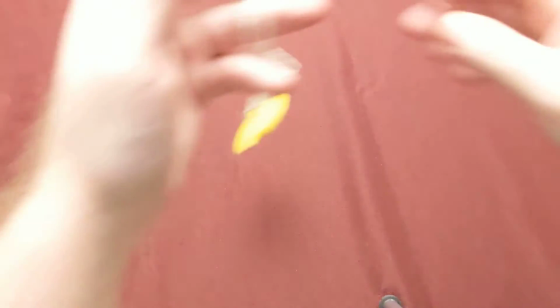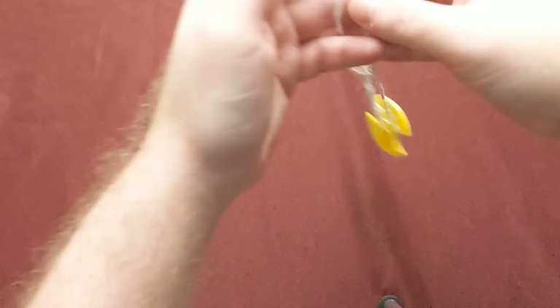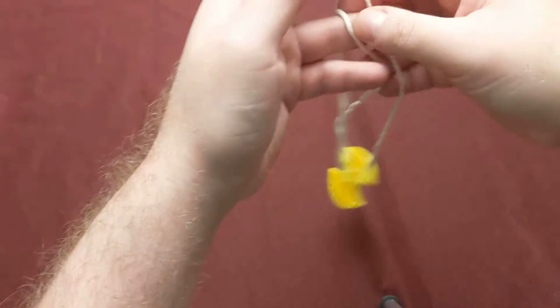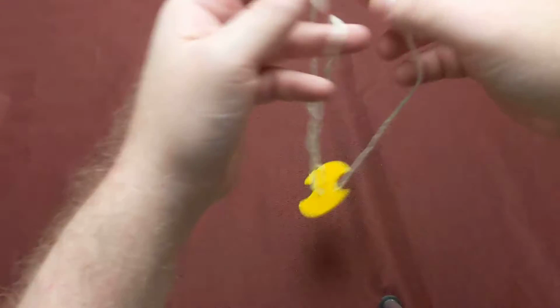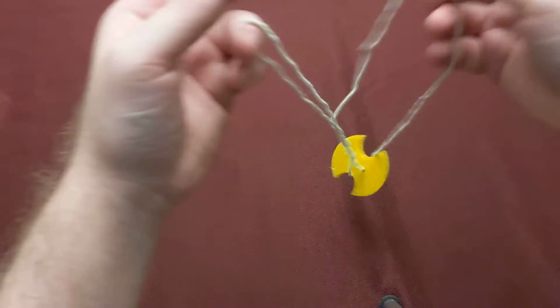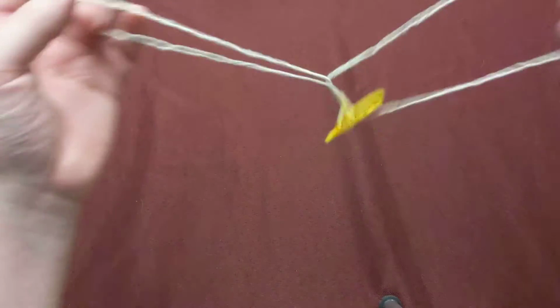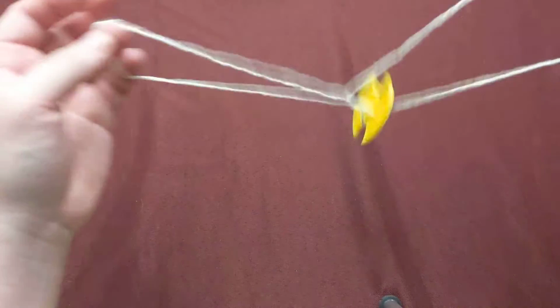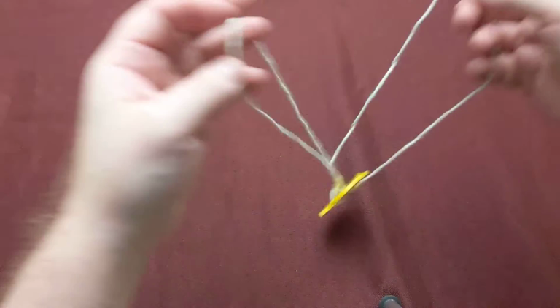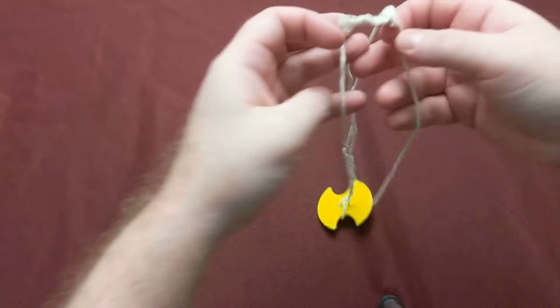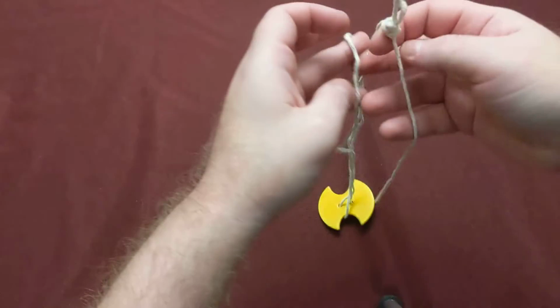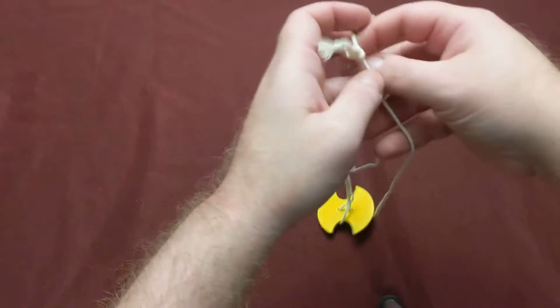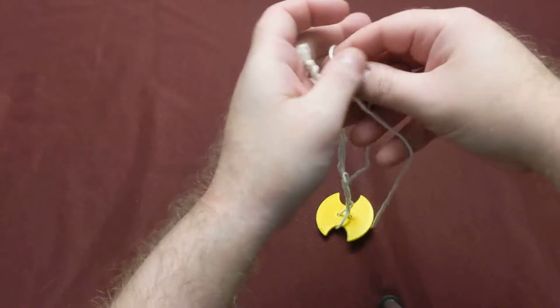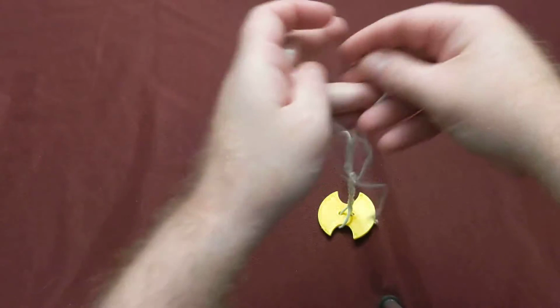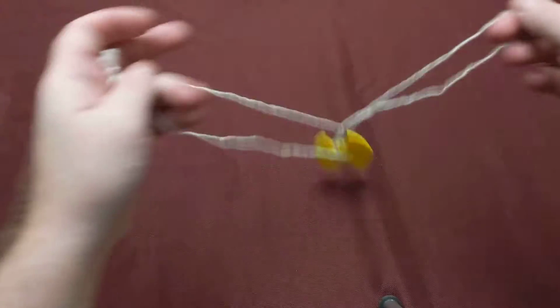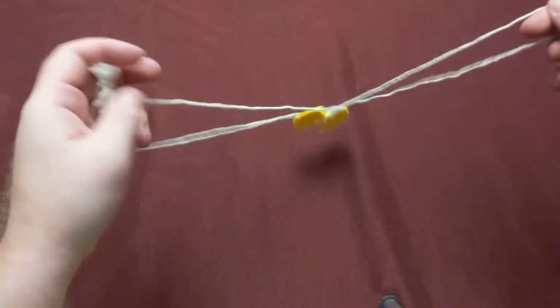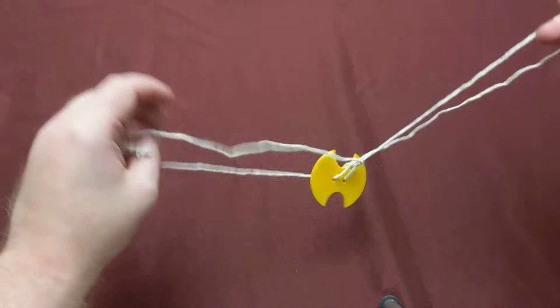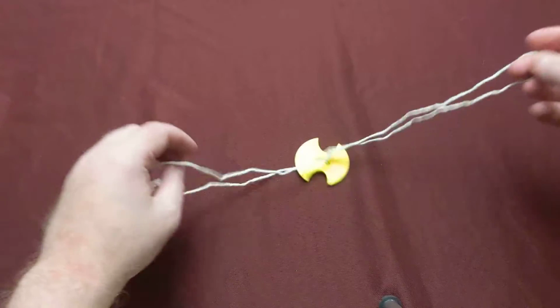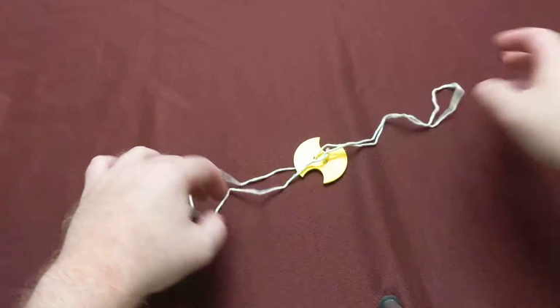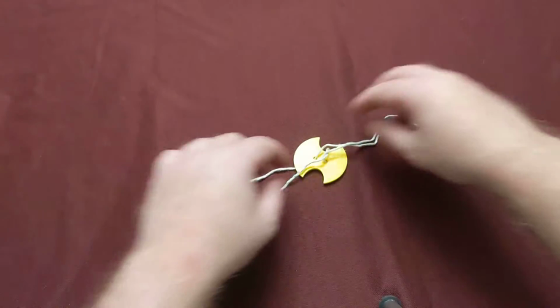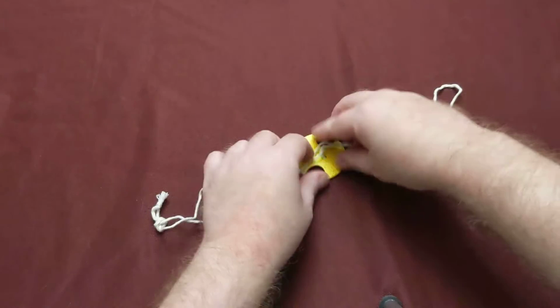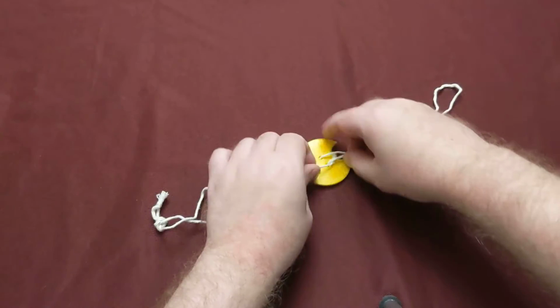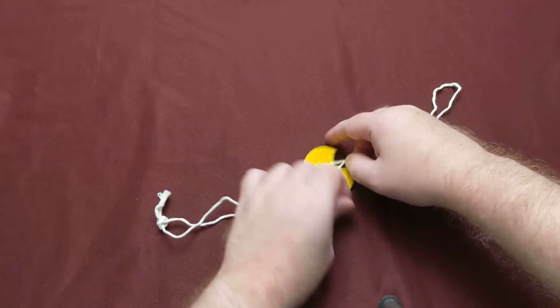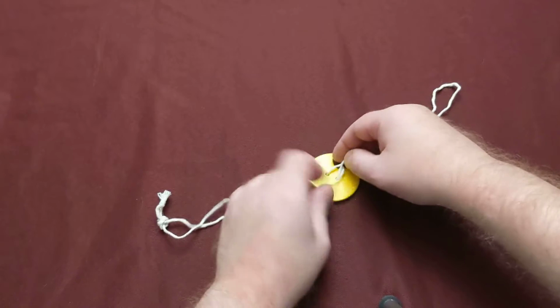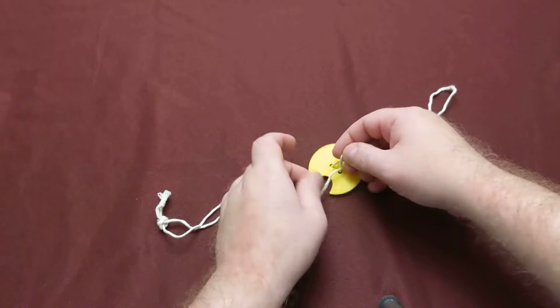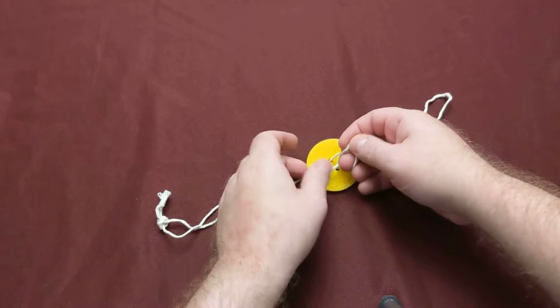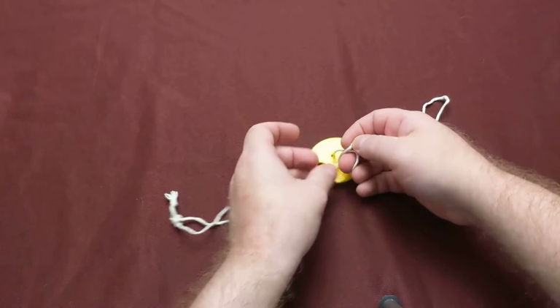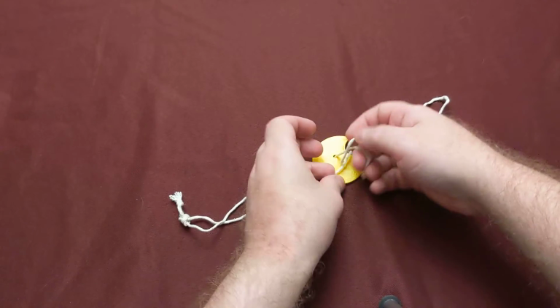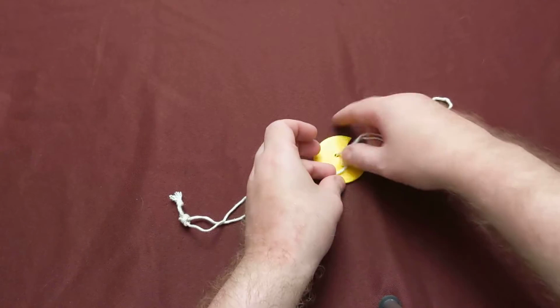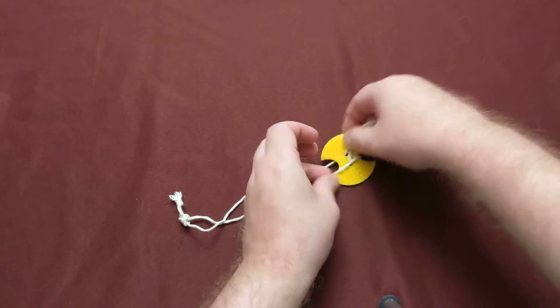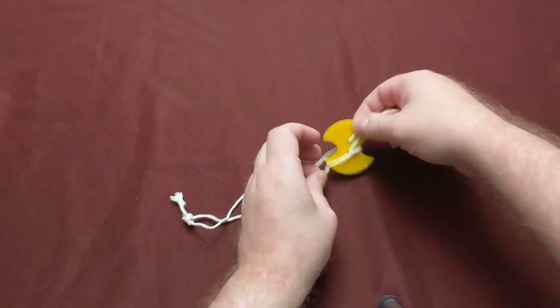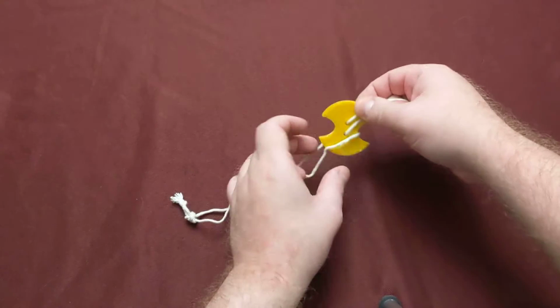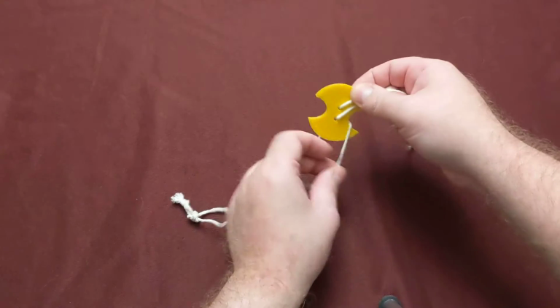I'm just going to do a quick demonstration of this simple, classic childhood toy that I tangled up.